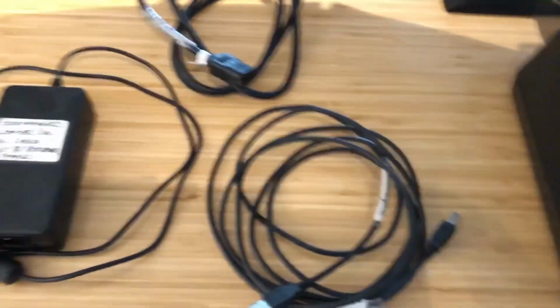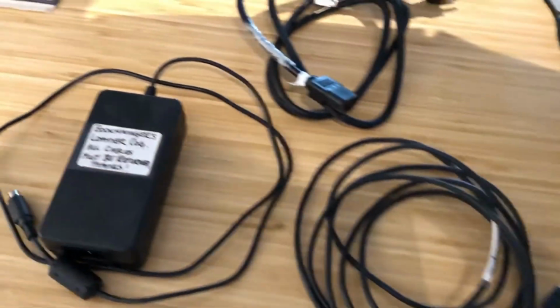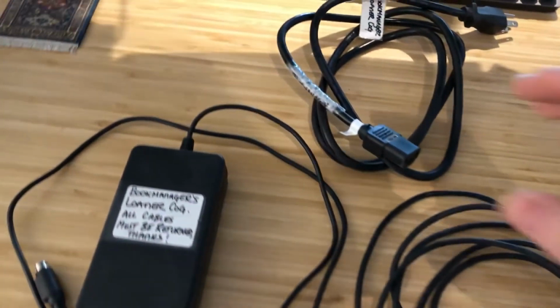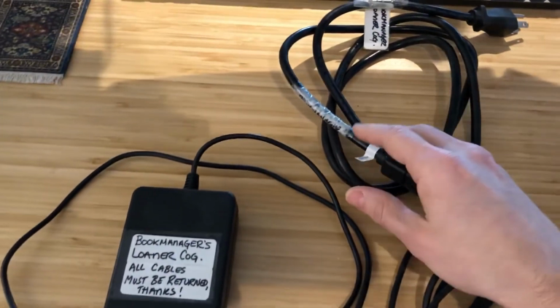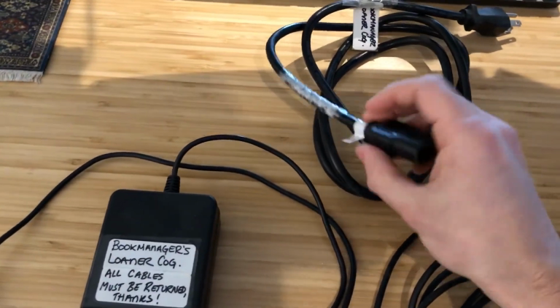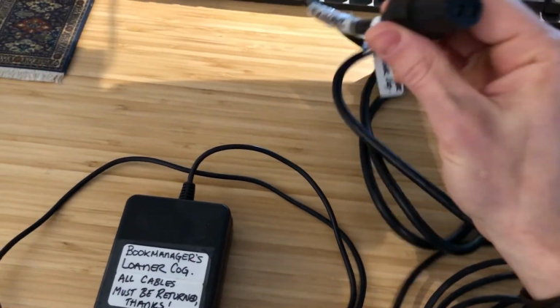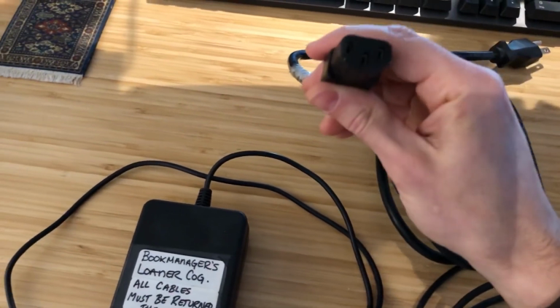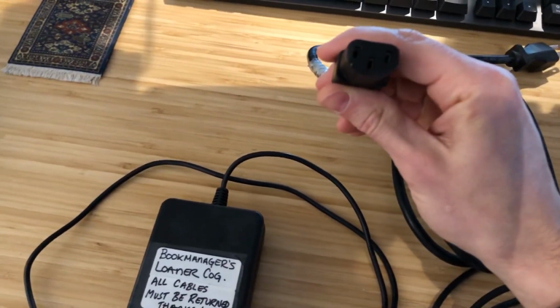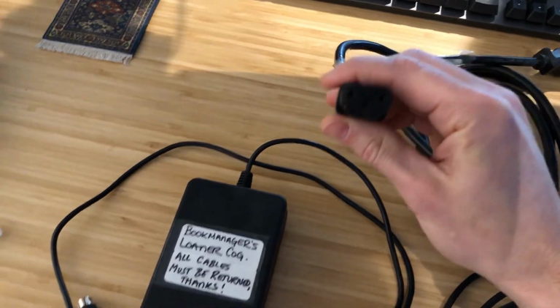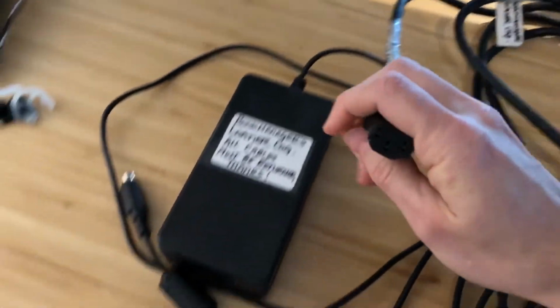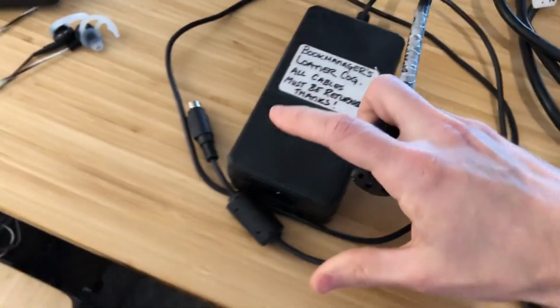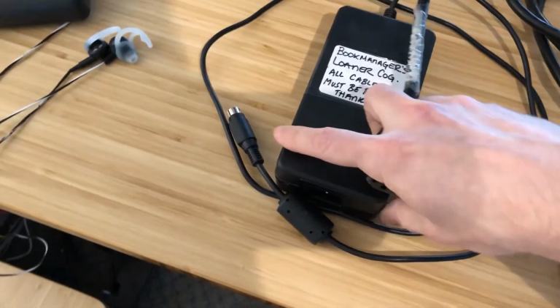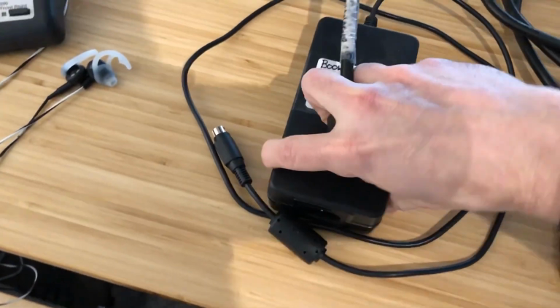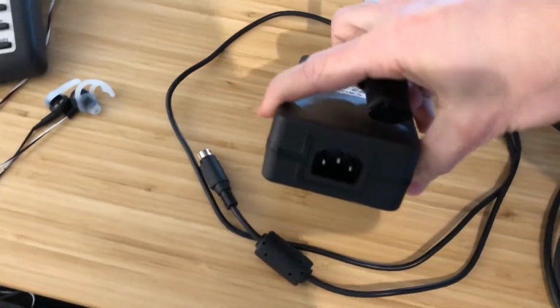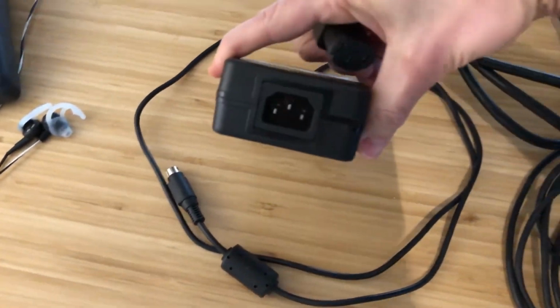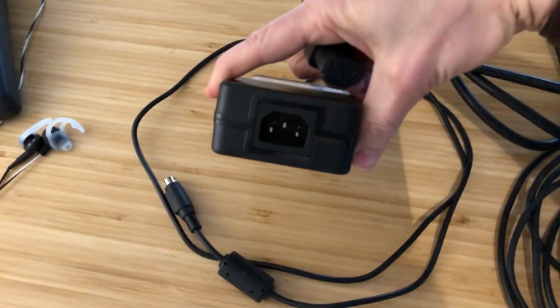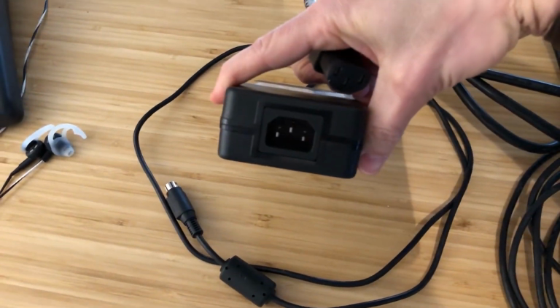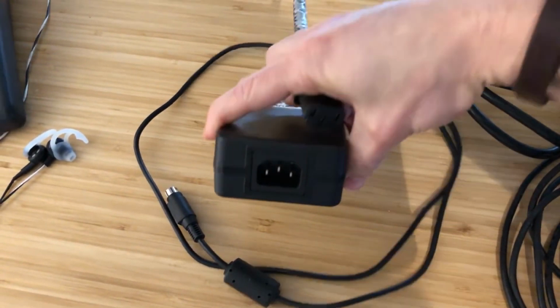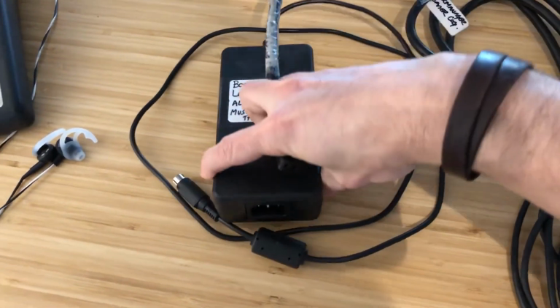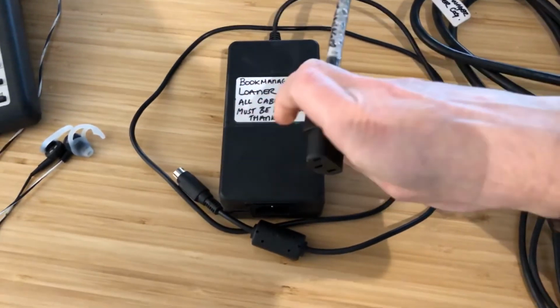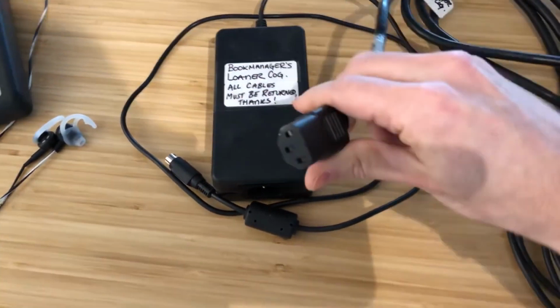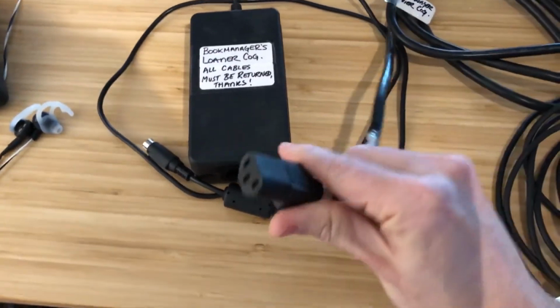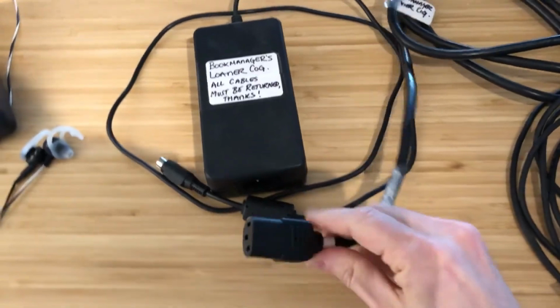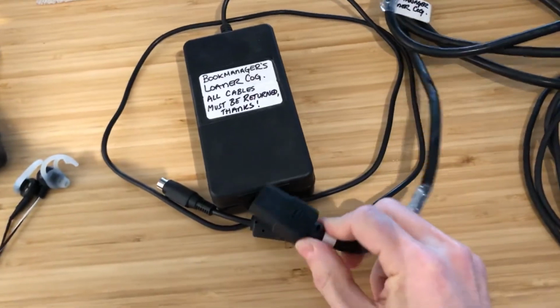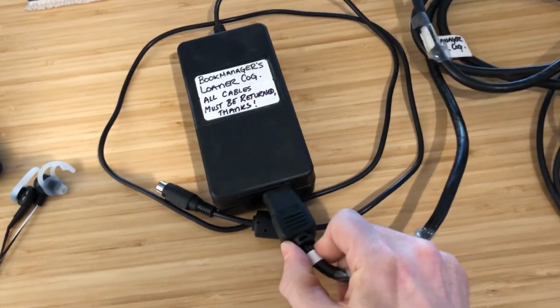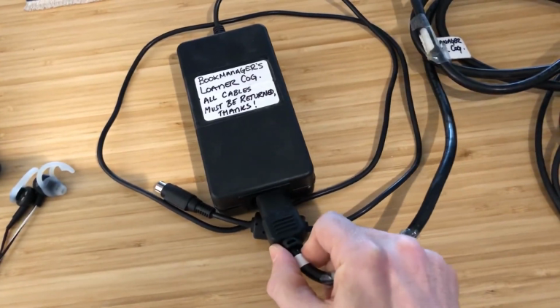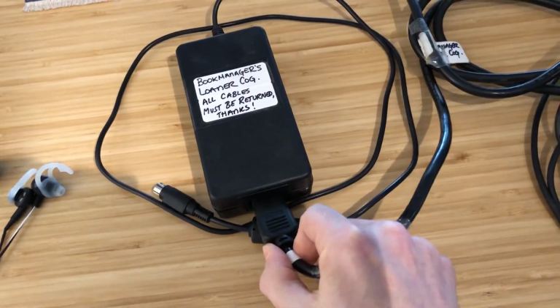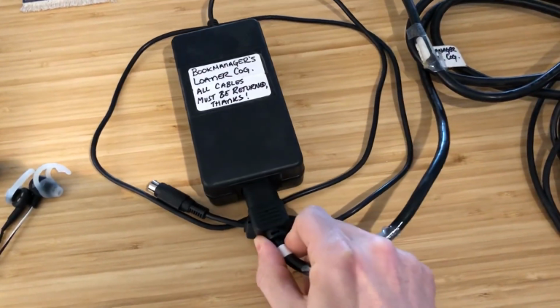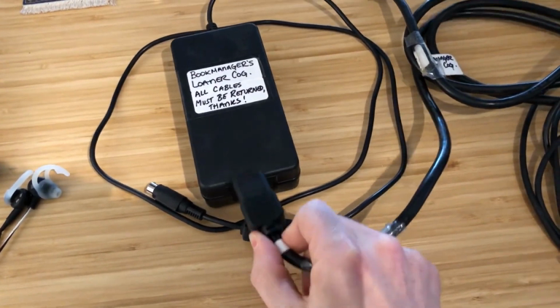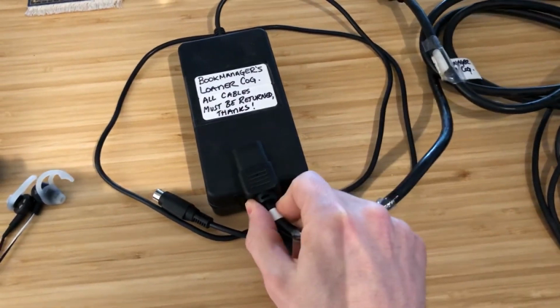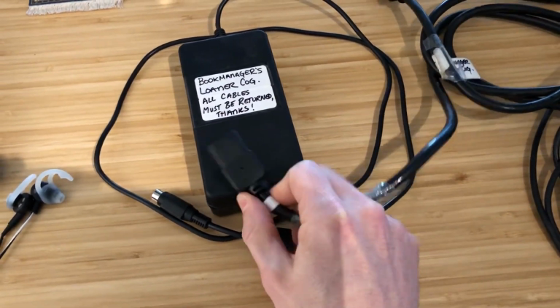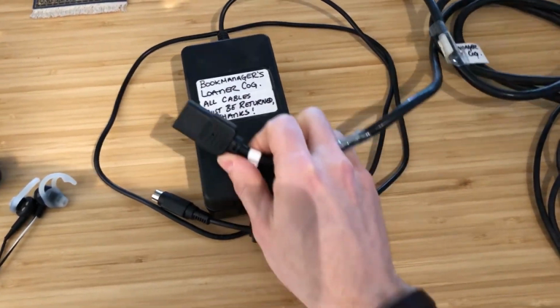The power brick itself comes in two parts. You insert the power cable into the brick and then plug that into your wall.